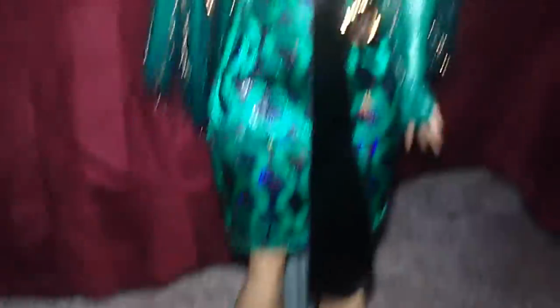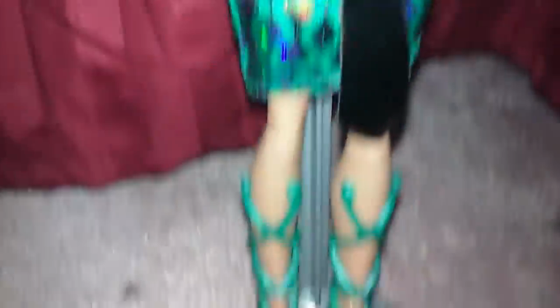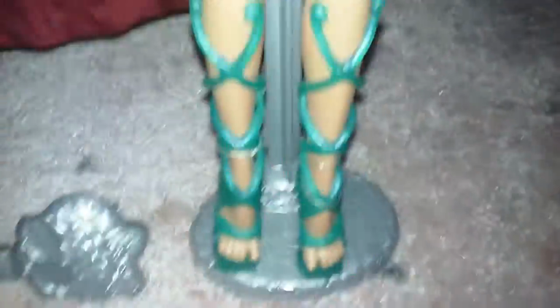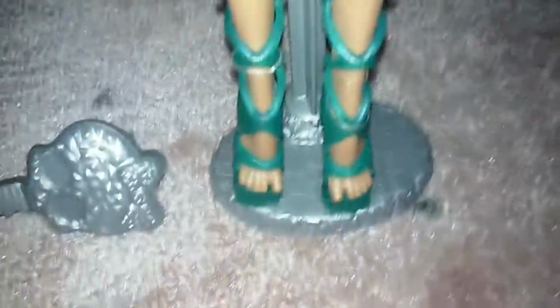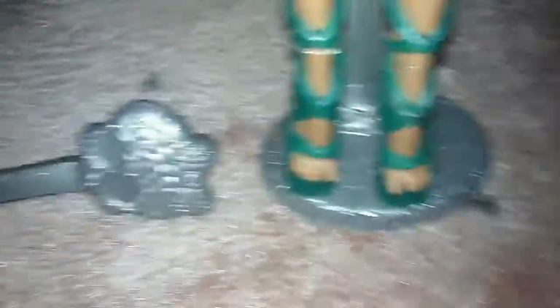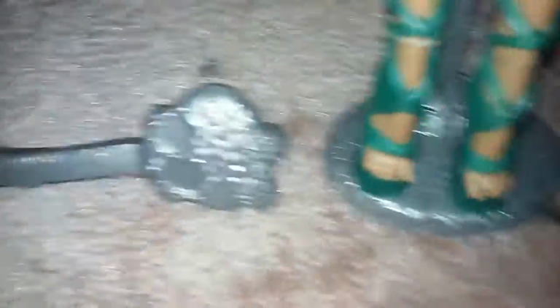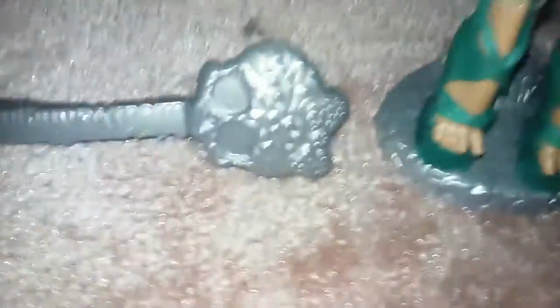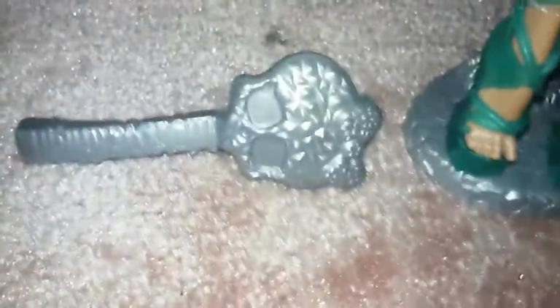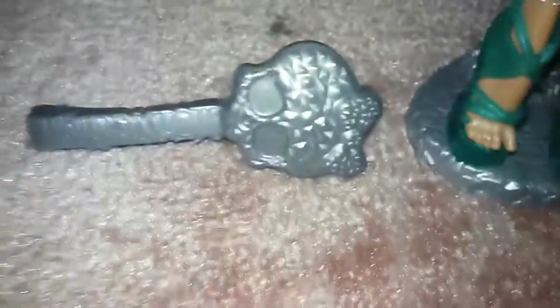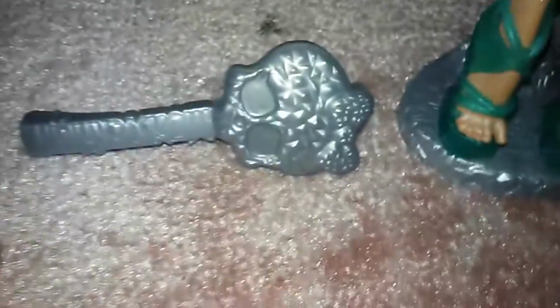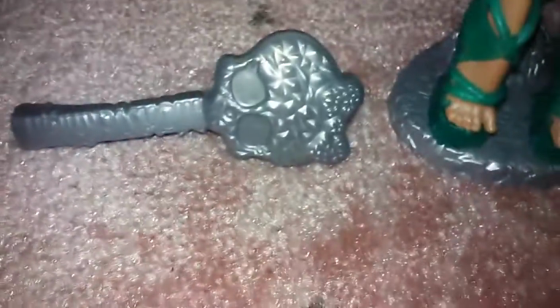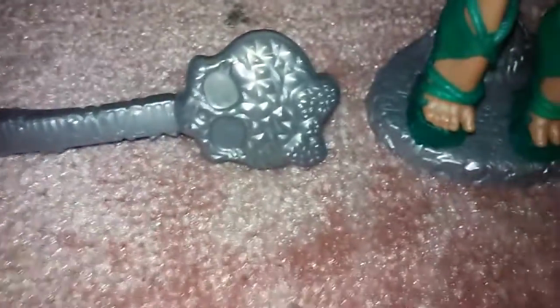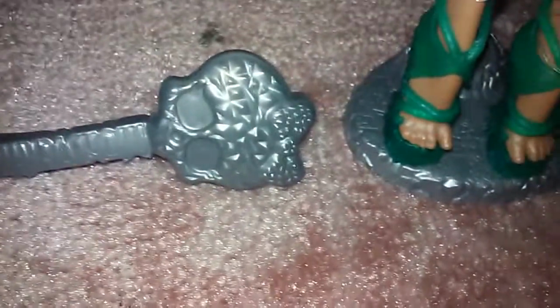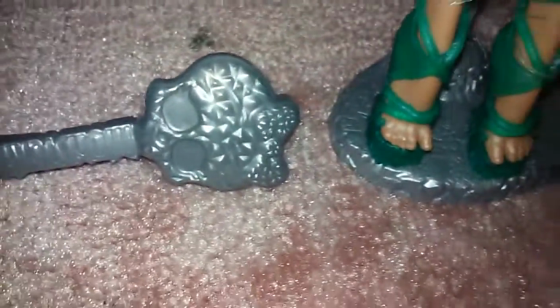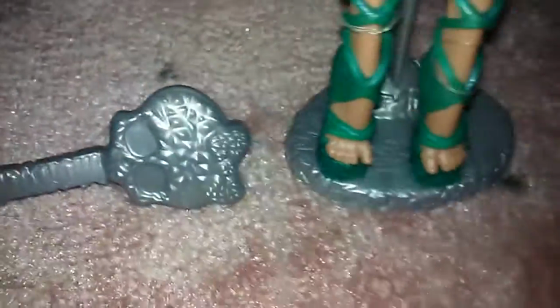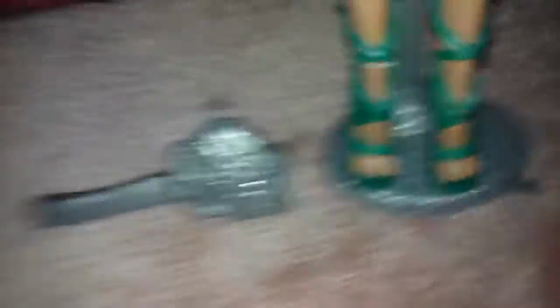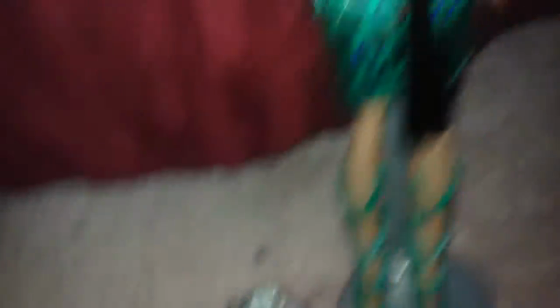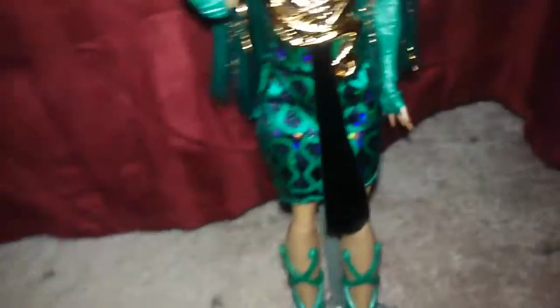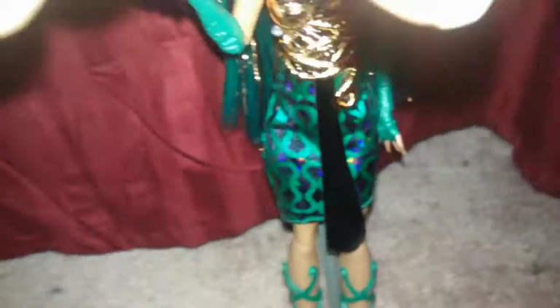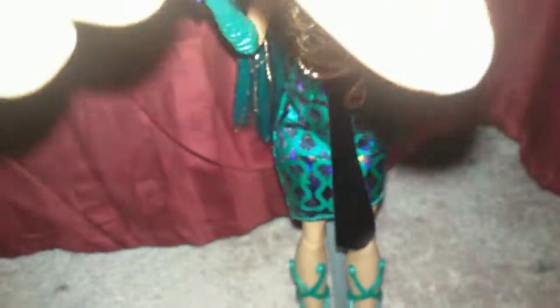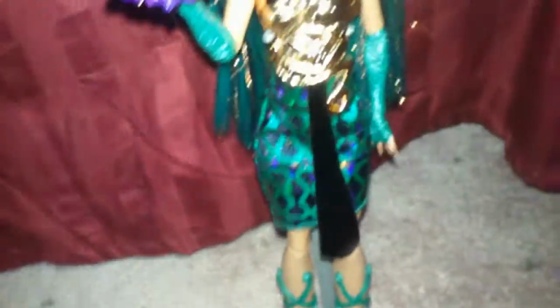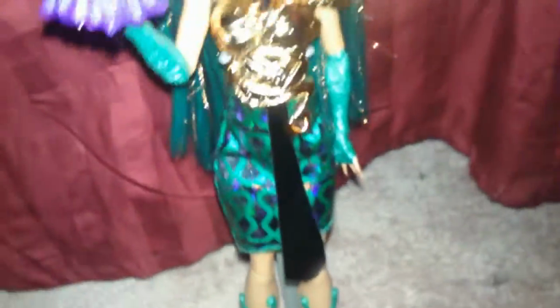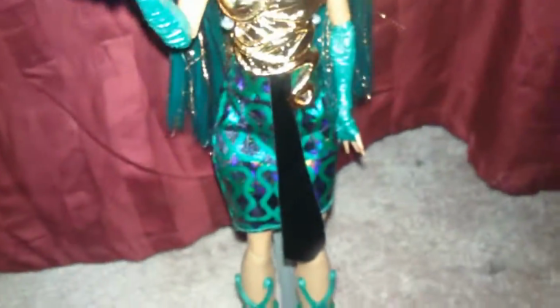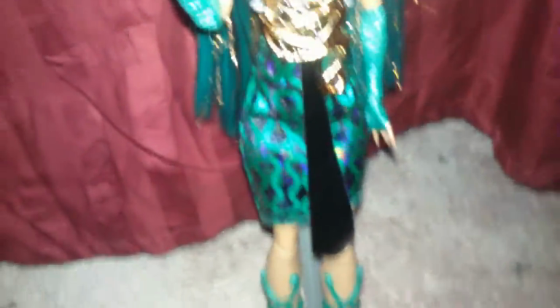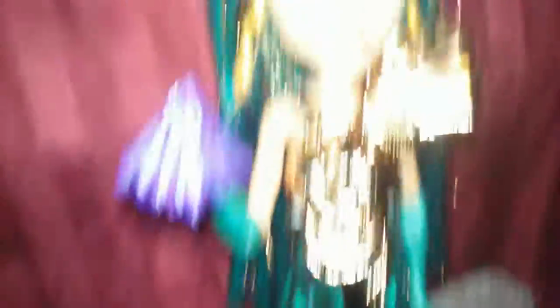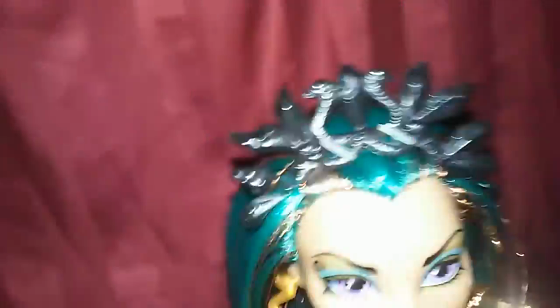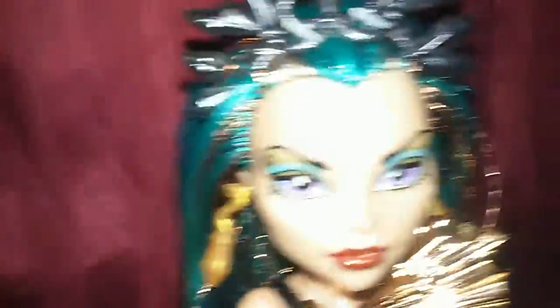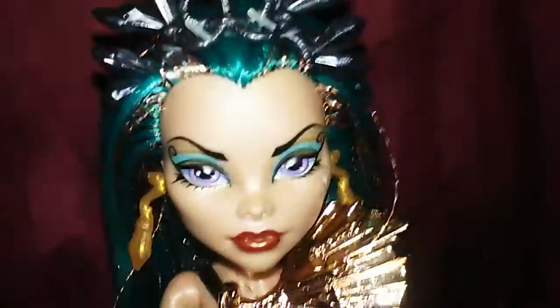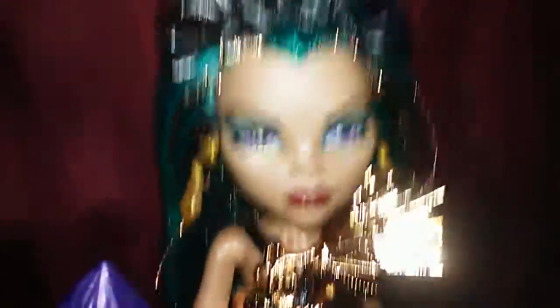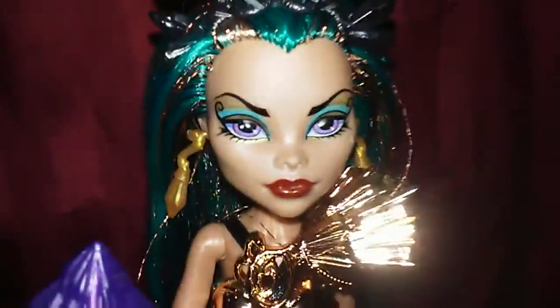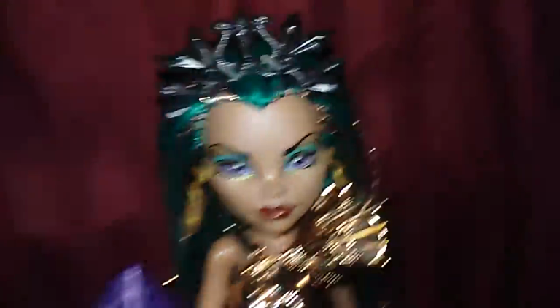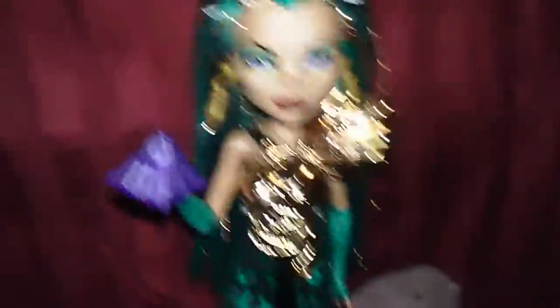I actually really do like Monster High. If you guys want to see more Monster High on this channel, comment down below, and I will be making another series with more Monster High dolls.